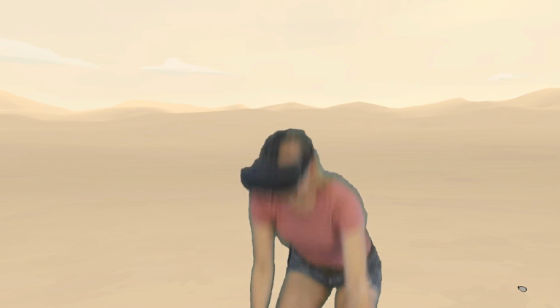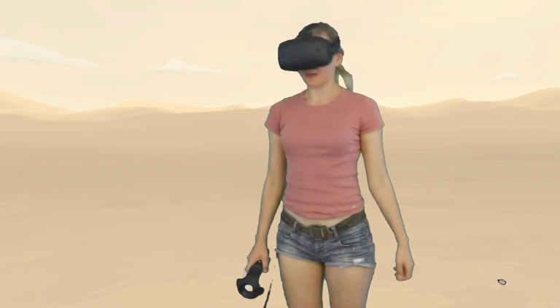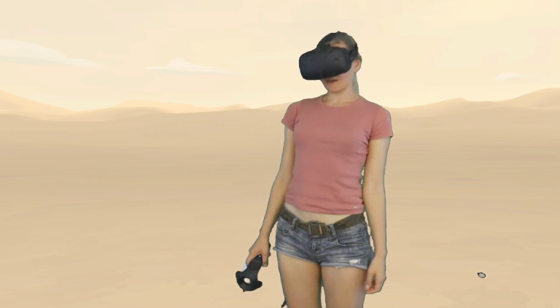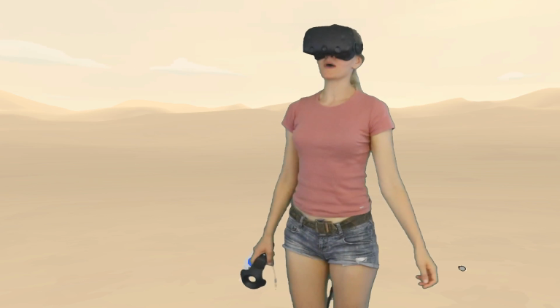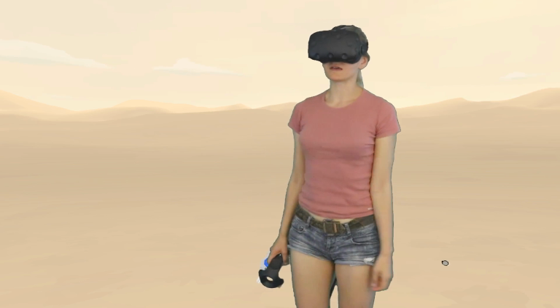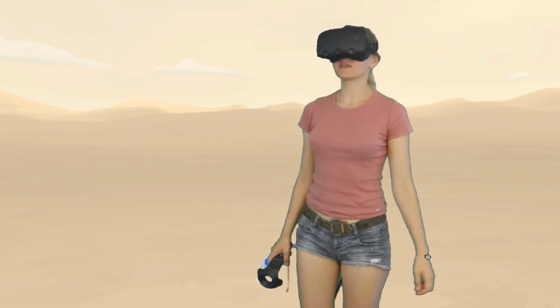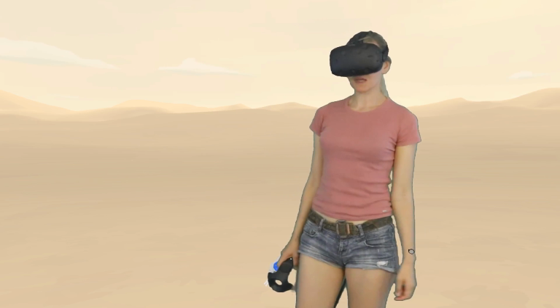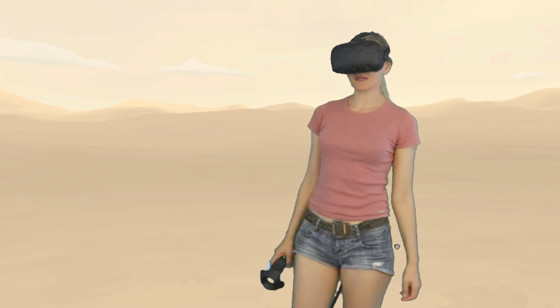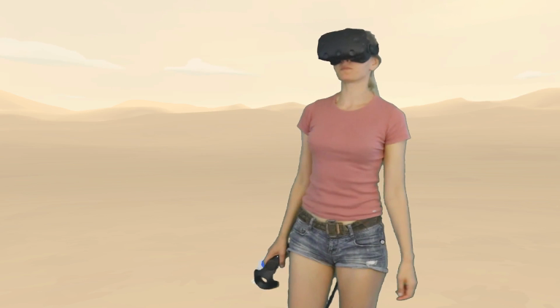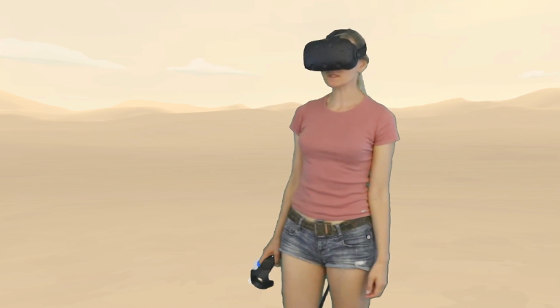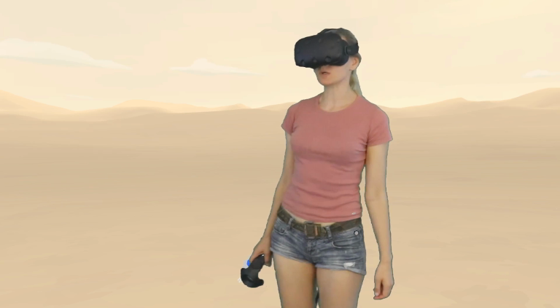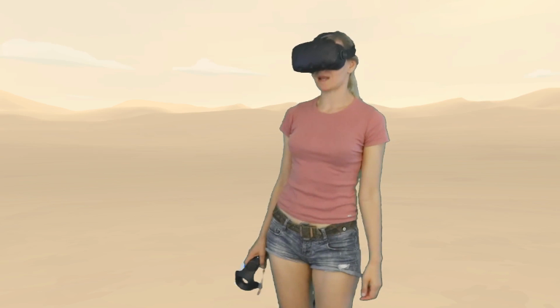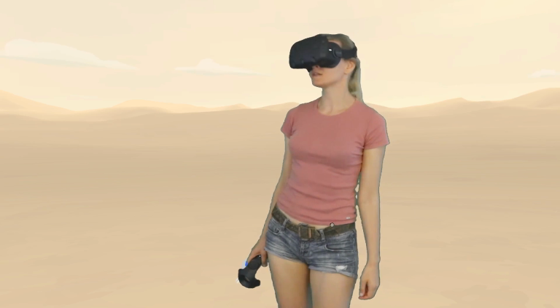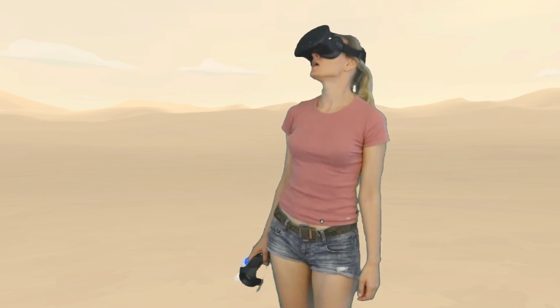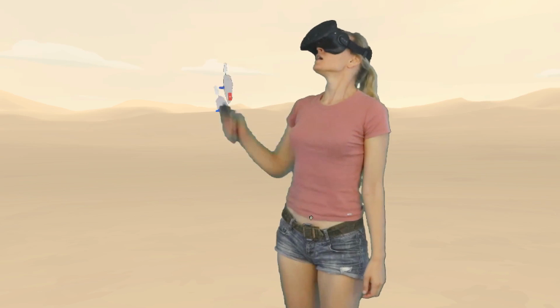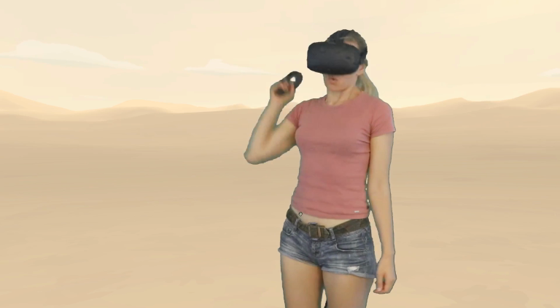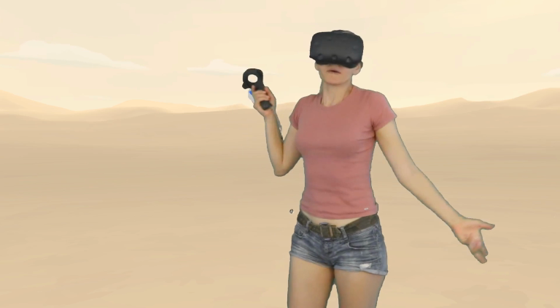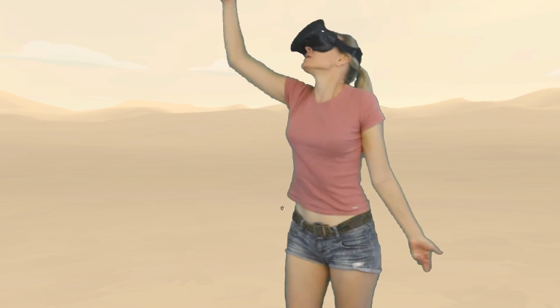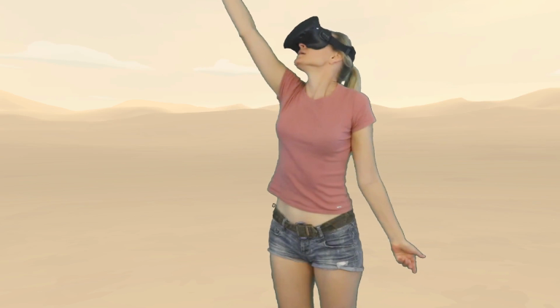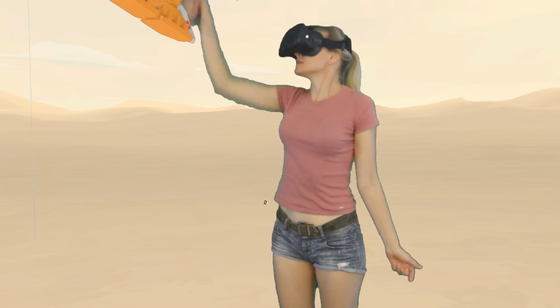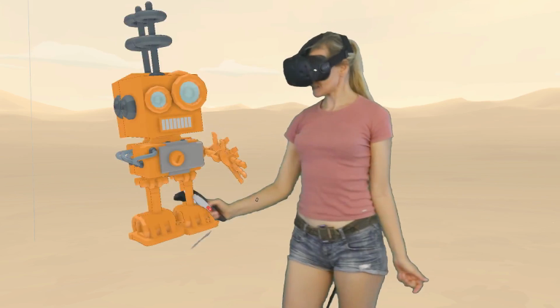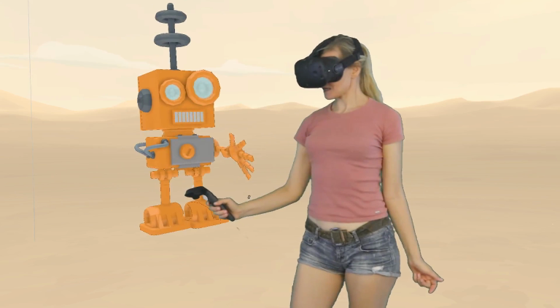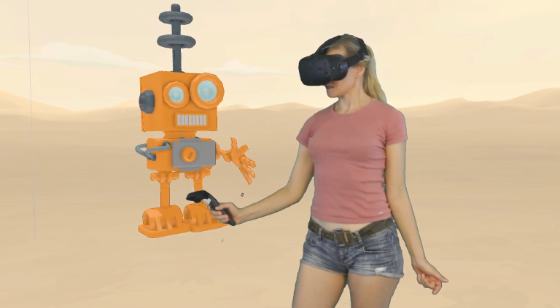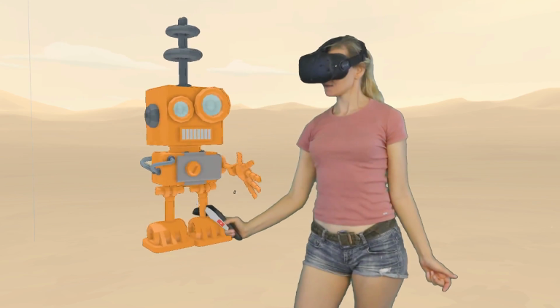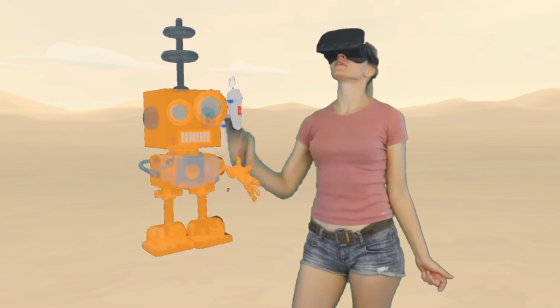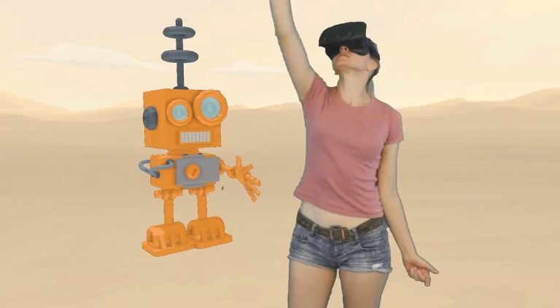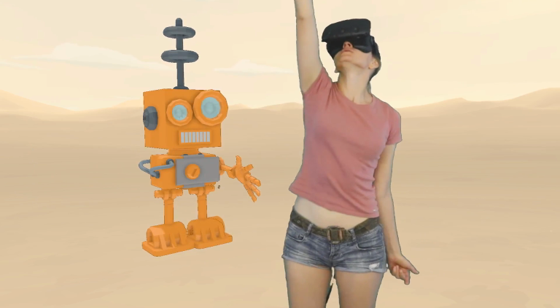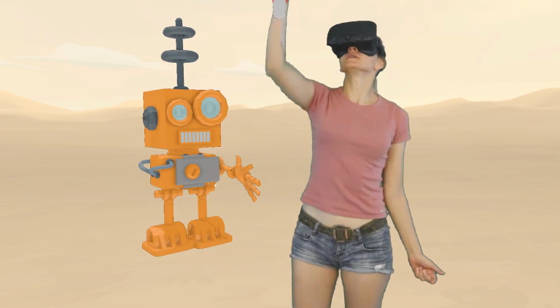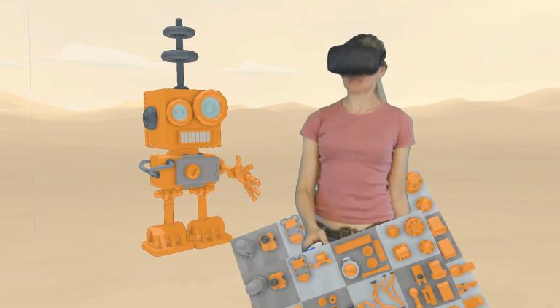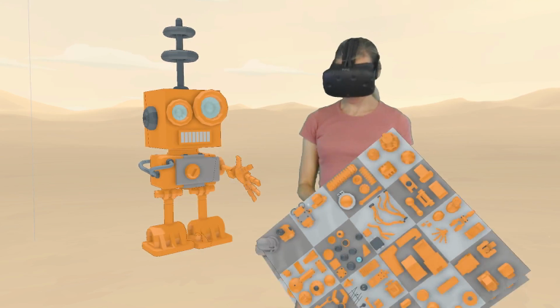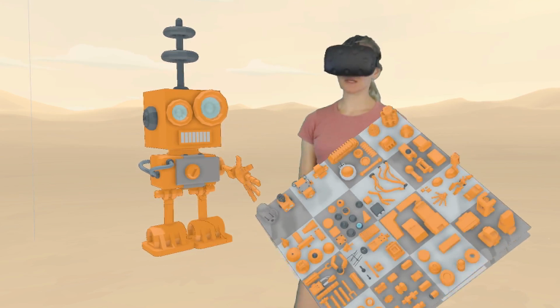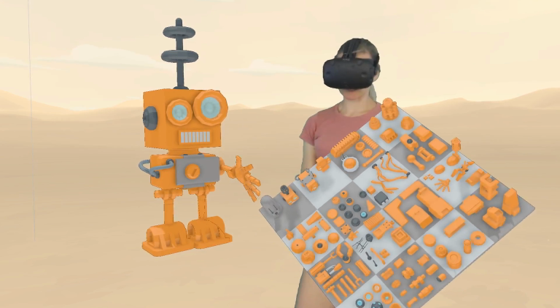Hi, I'm Anna. This week it is Bot with Blocks challenge. So we are gonna make this little guy thanks to Harleen Perez robot kit.